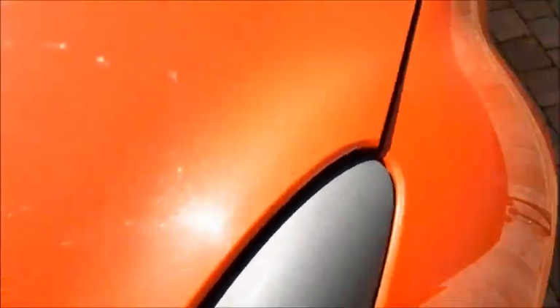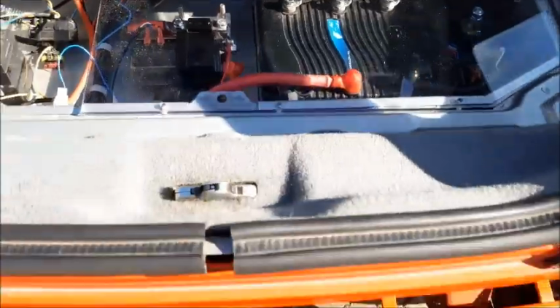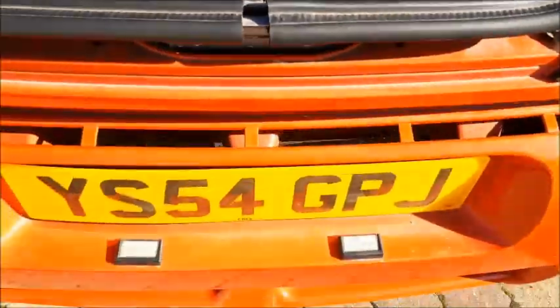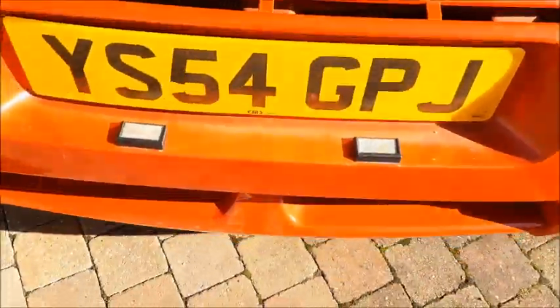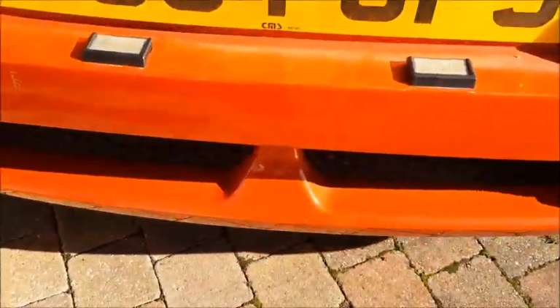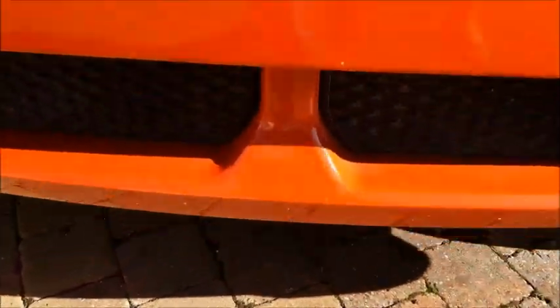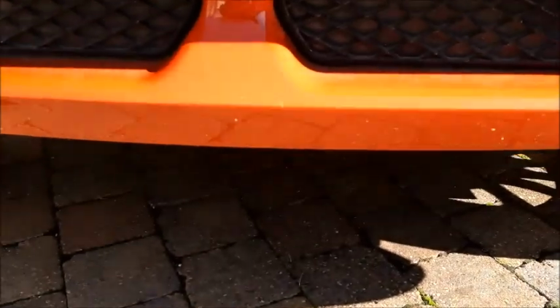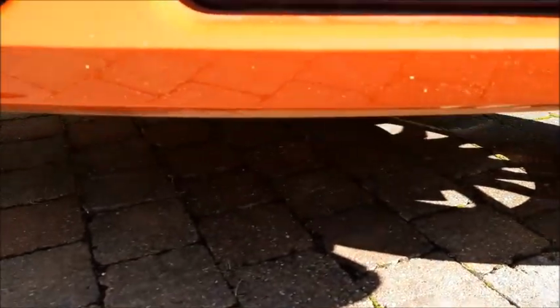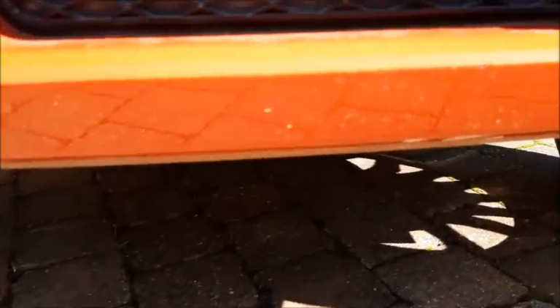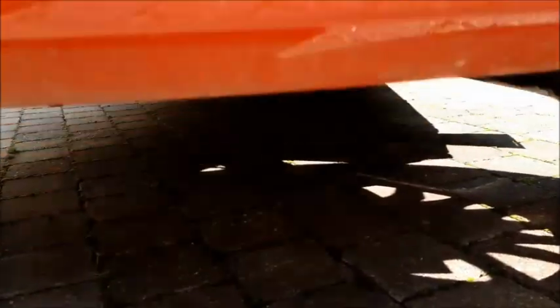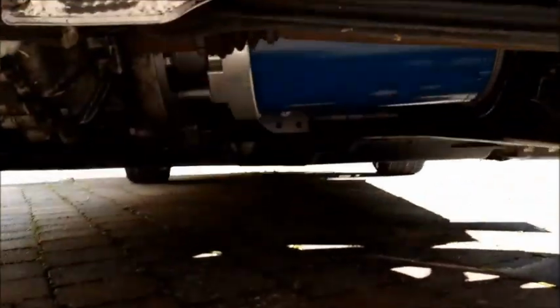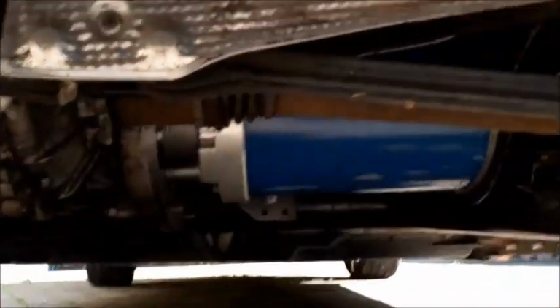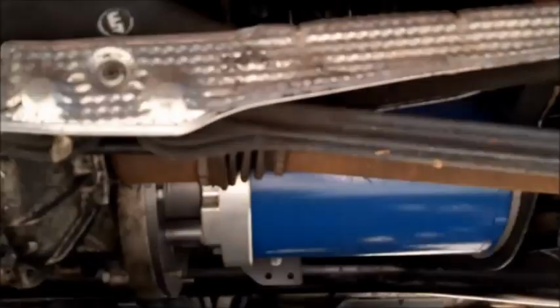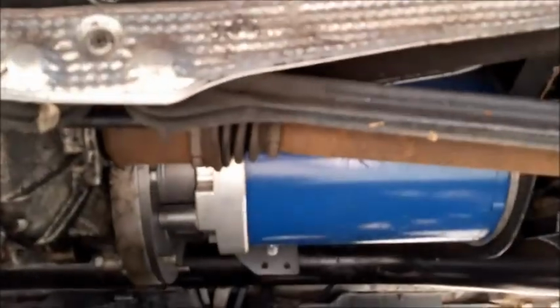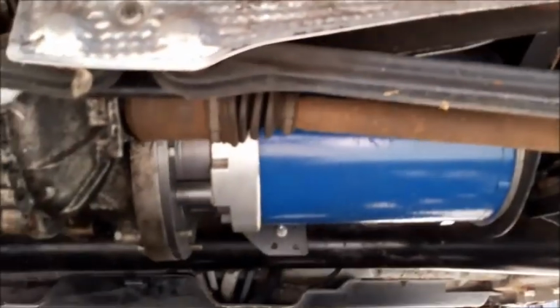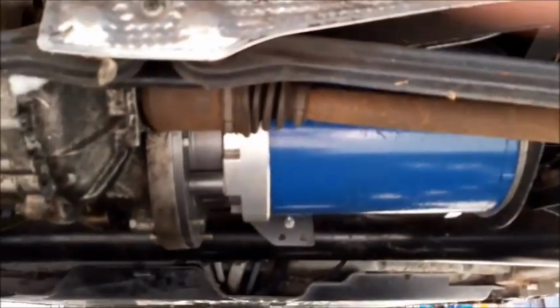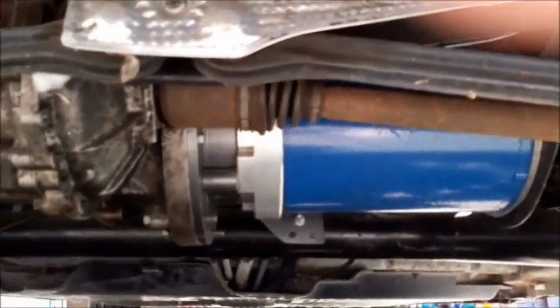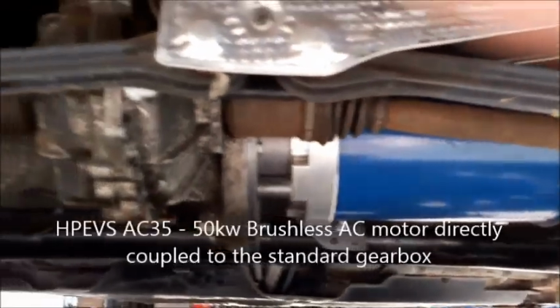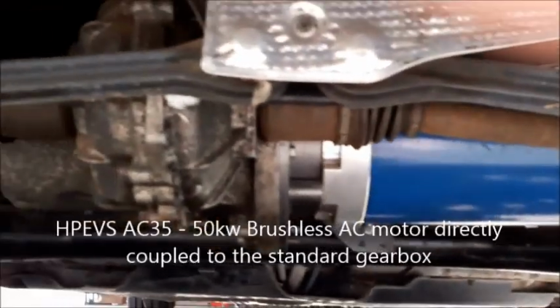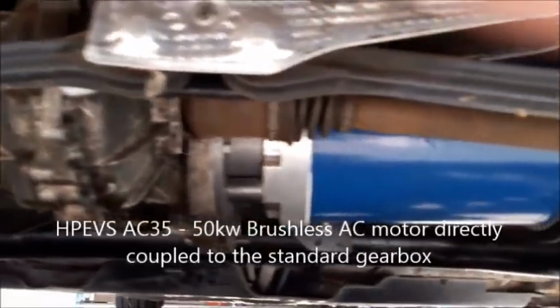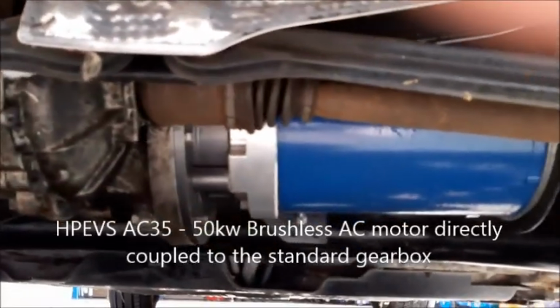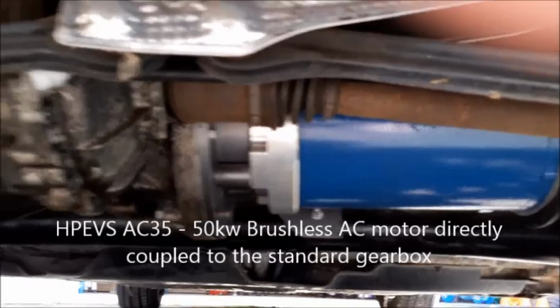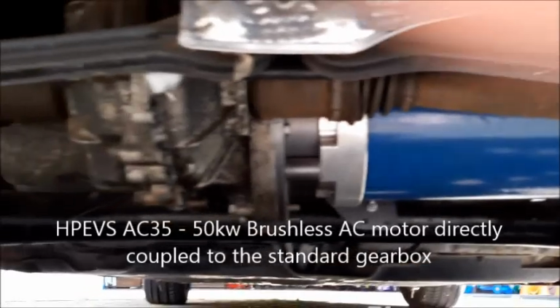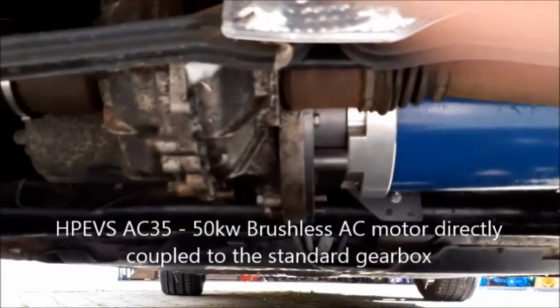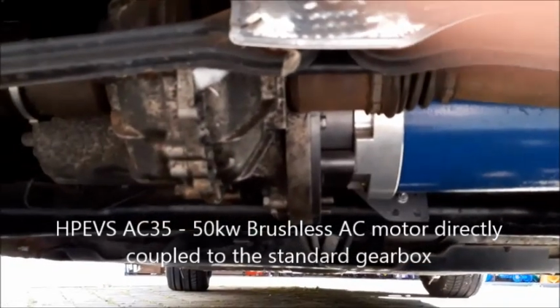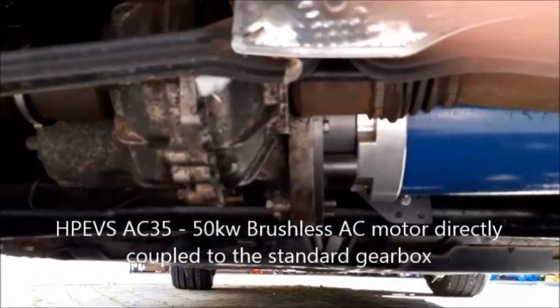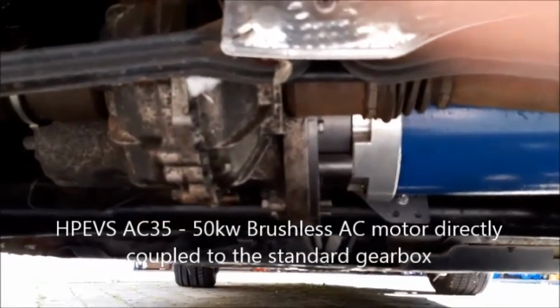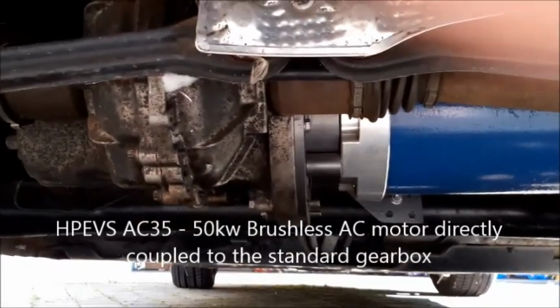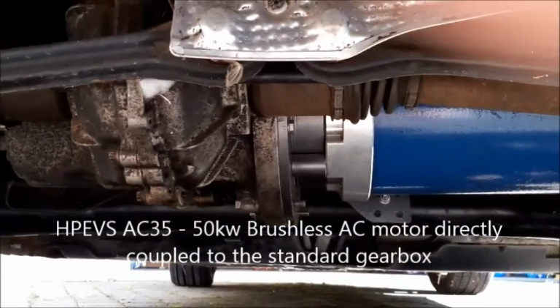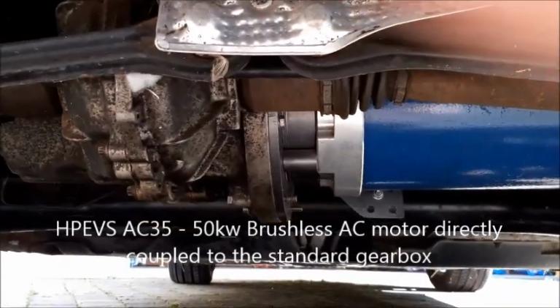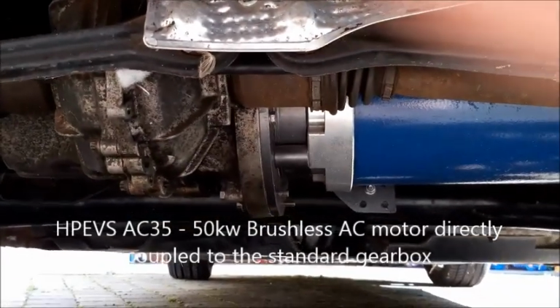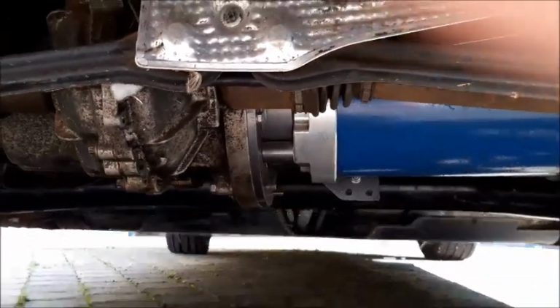And then underneath the car — you'll probably just see this — the engine's gone and instead we've hitched the motor up to the gearbox, and again there are loads of videos about me doing all this.